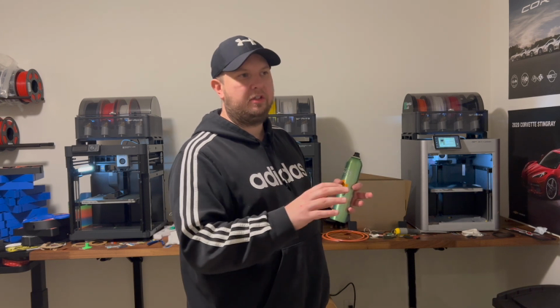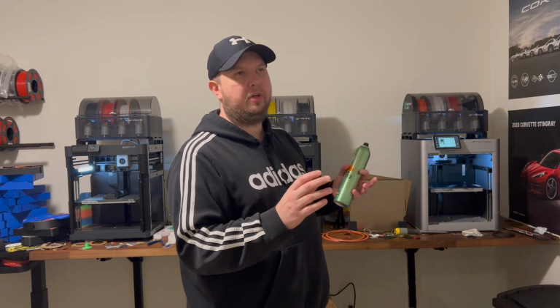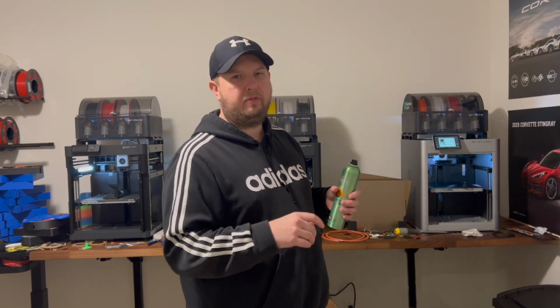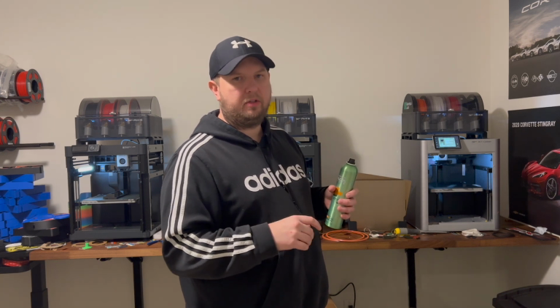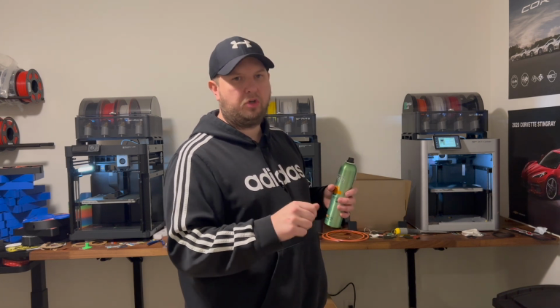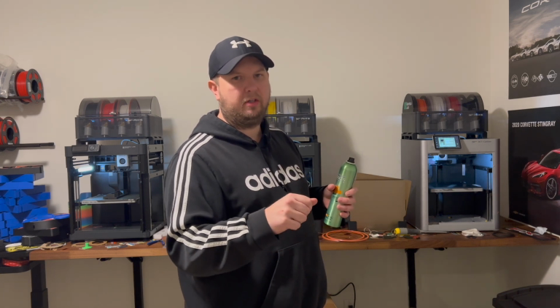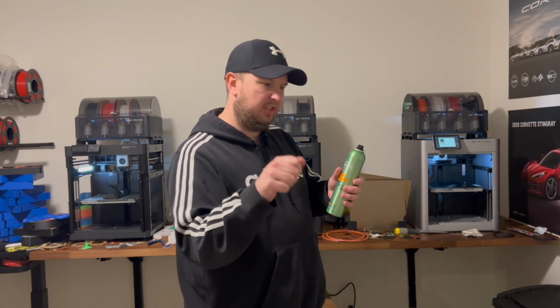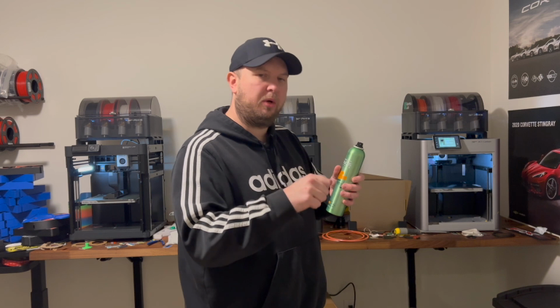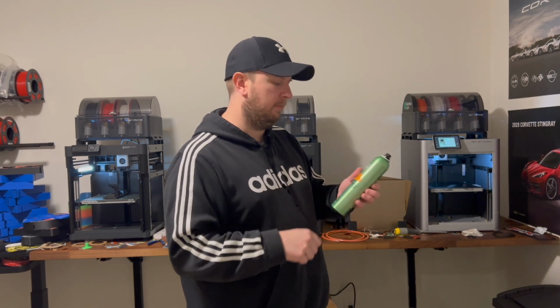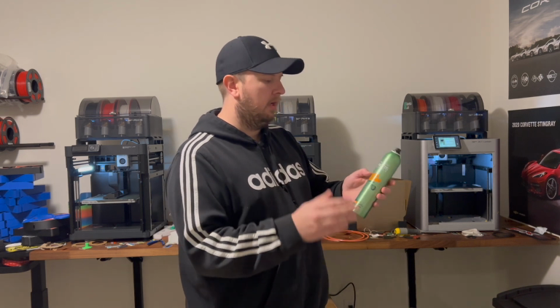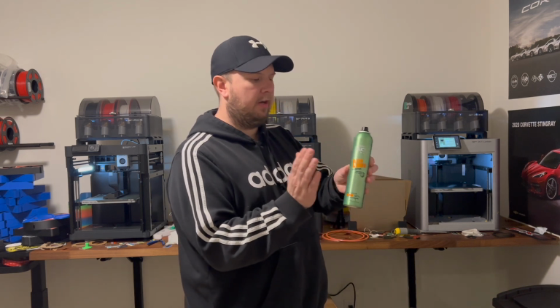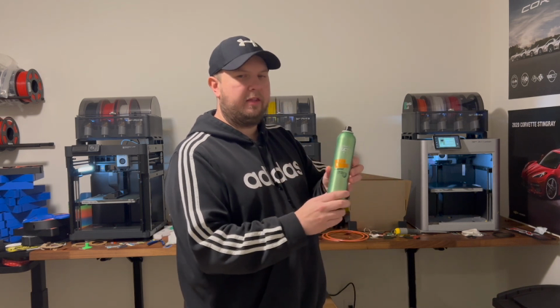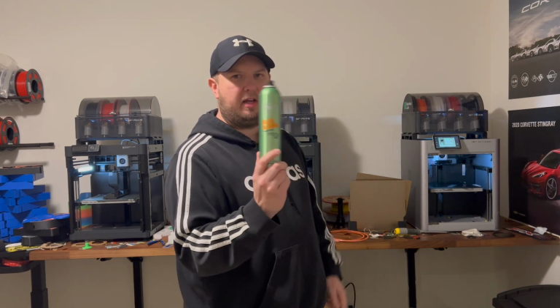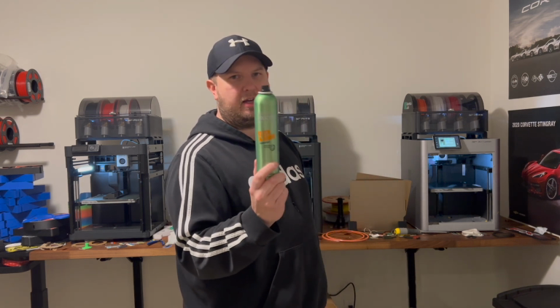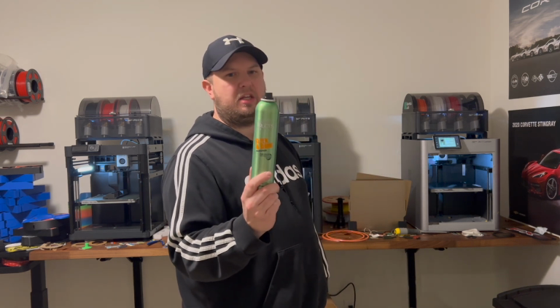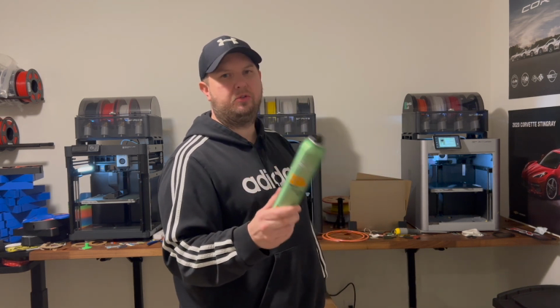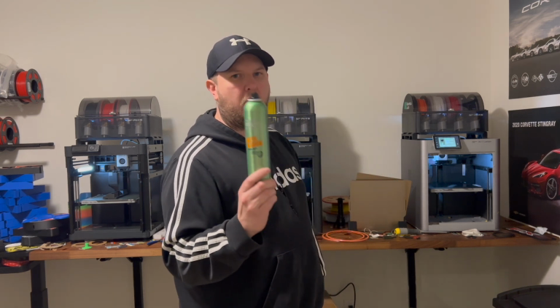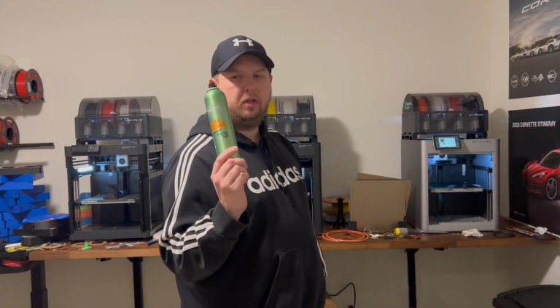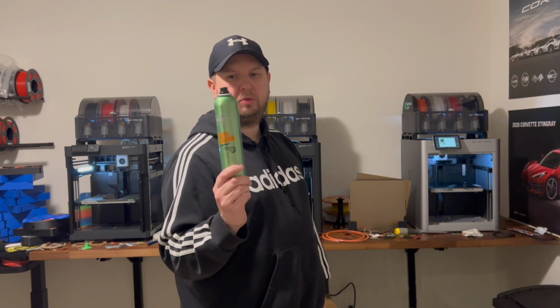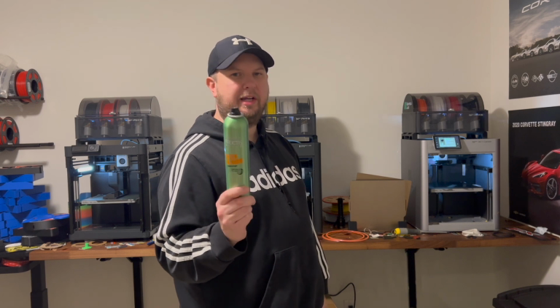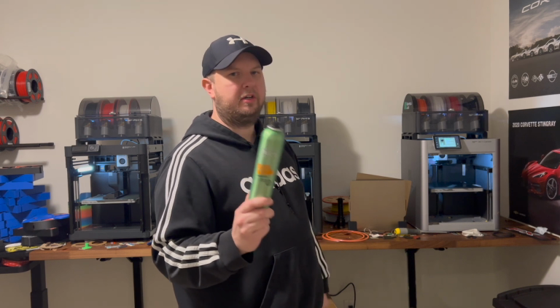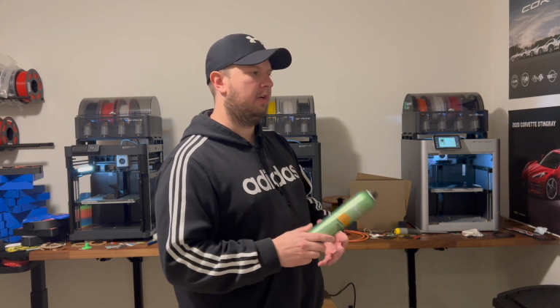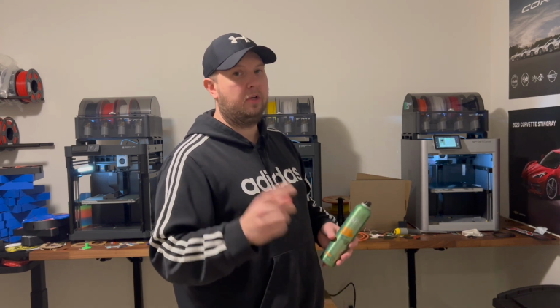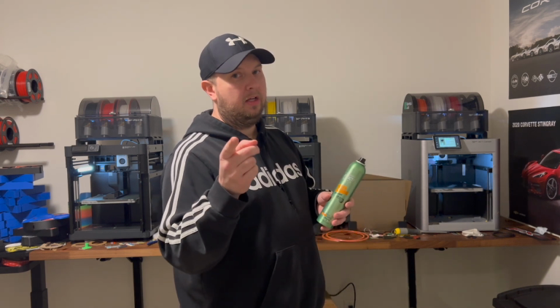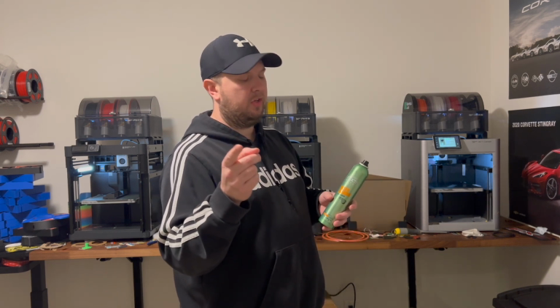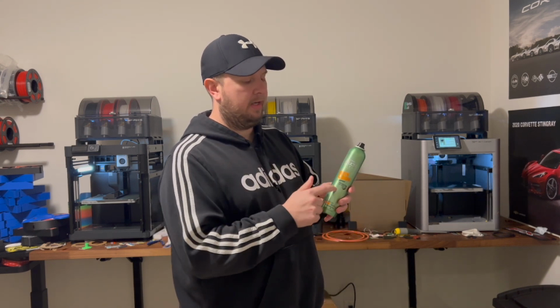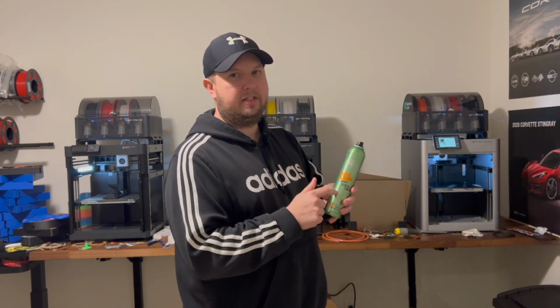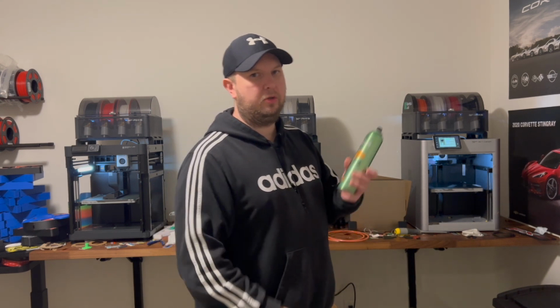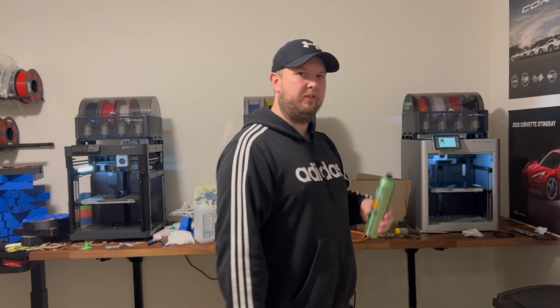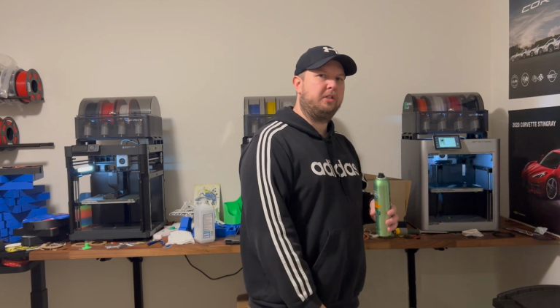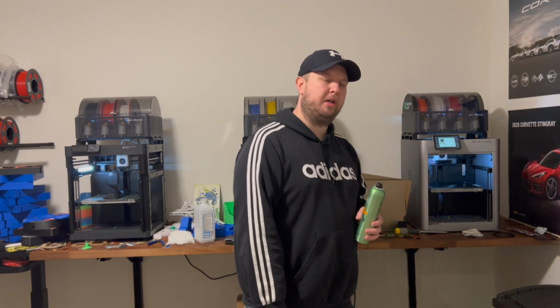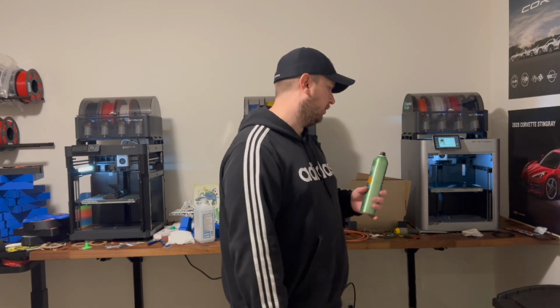It took me 30 to 40 minutes of scrubbing and chipping away before I read about the hairspray trick. Since then I haven't had any issues at all. If you've never done that, definitely try it — it'll save you so much time and effort.